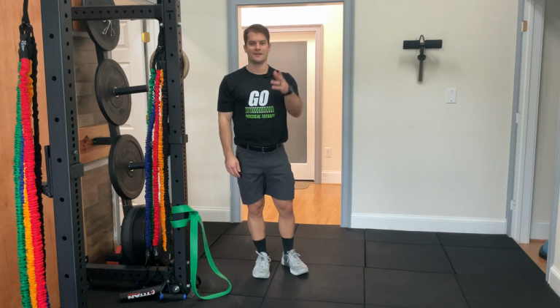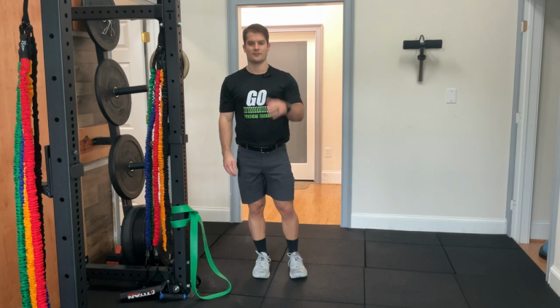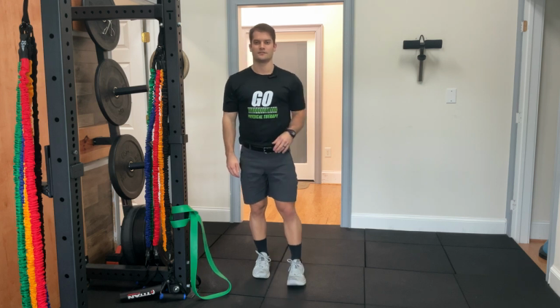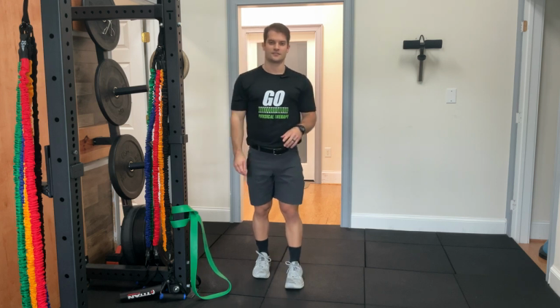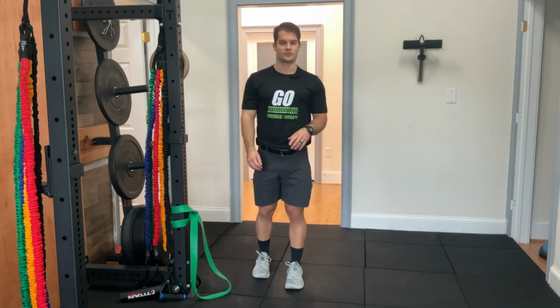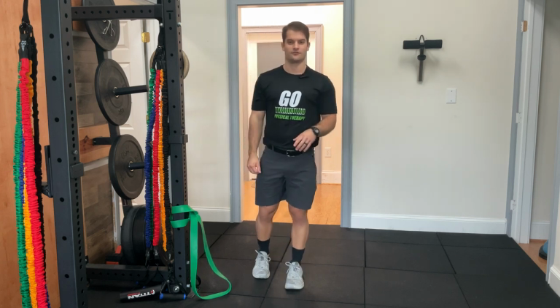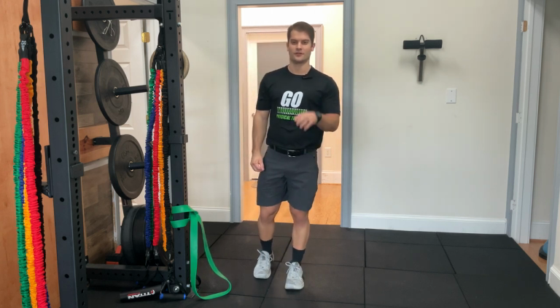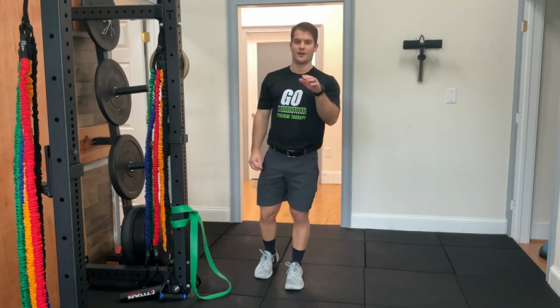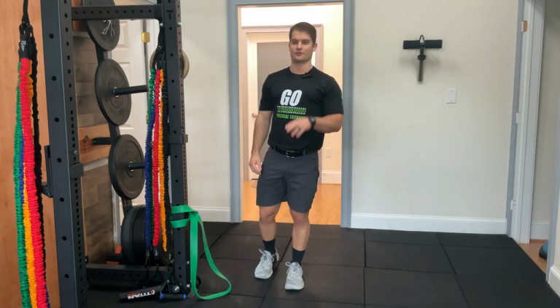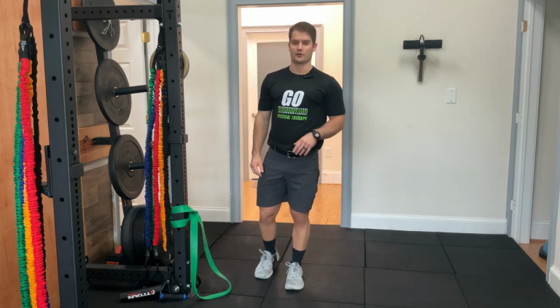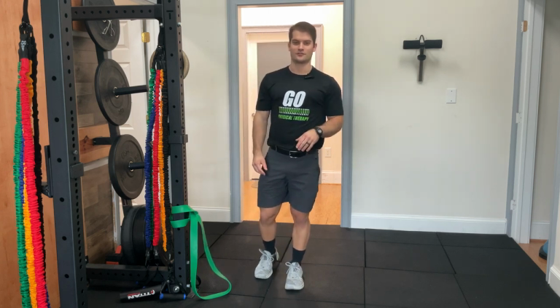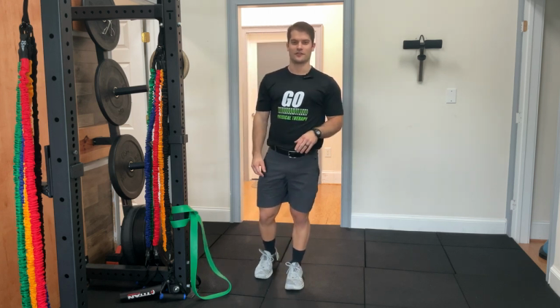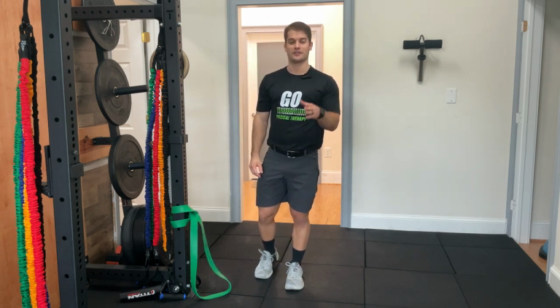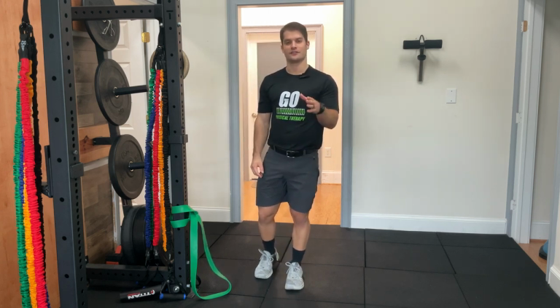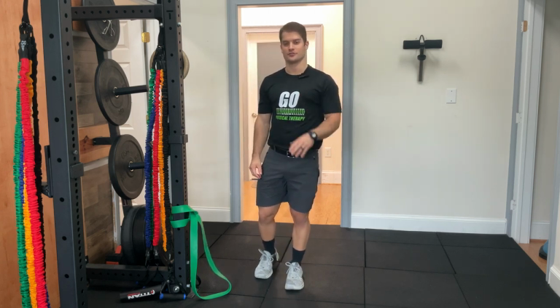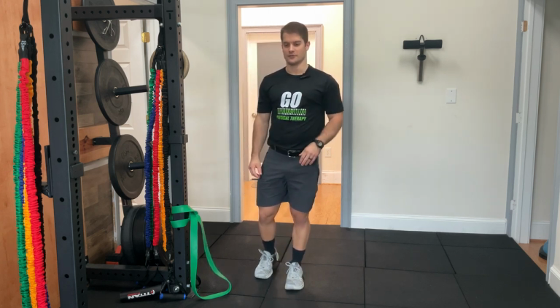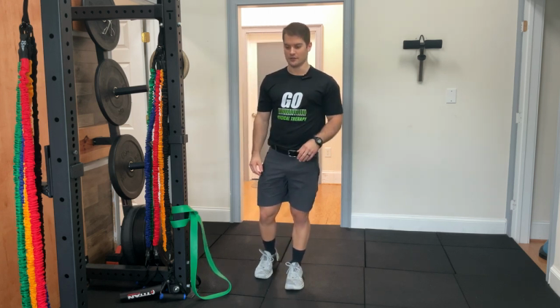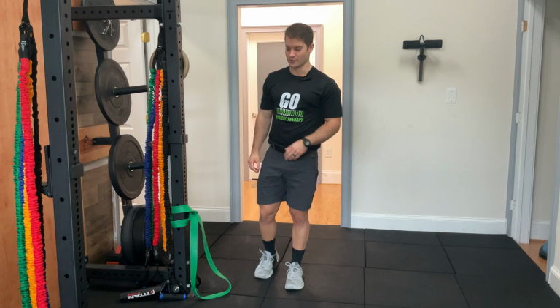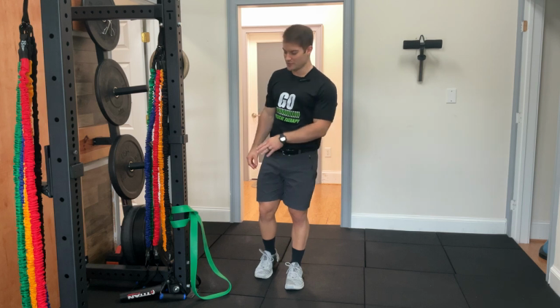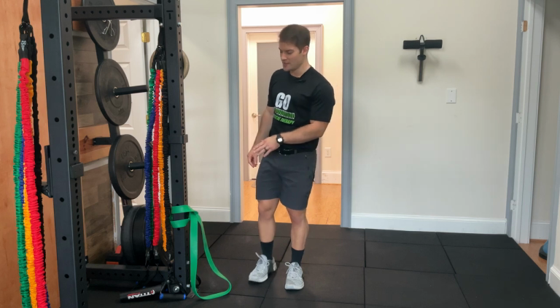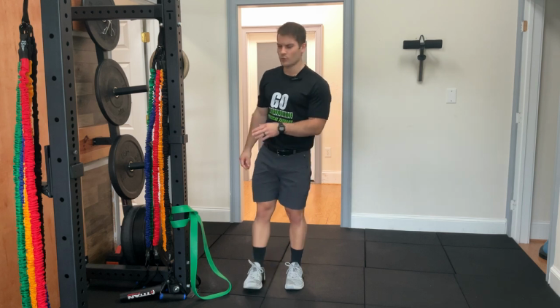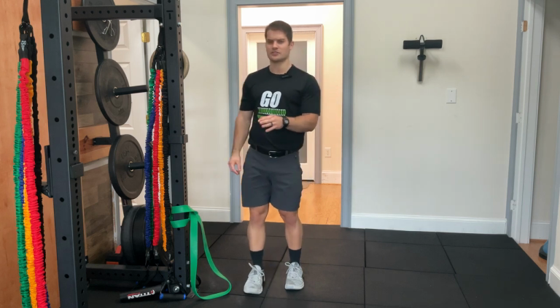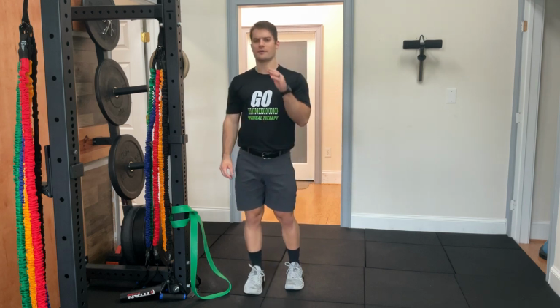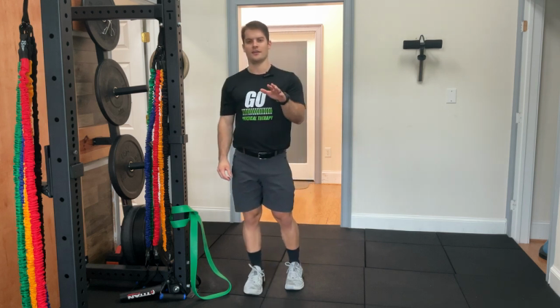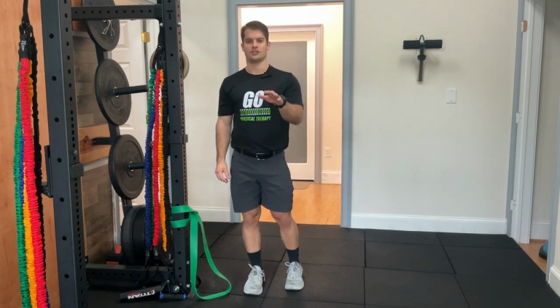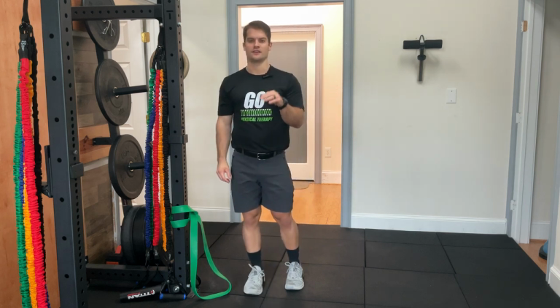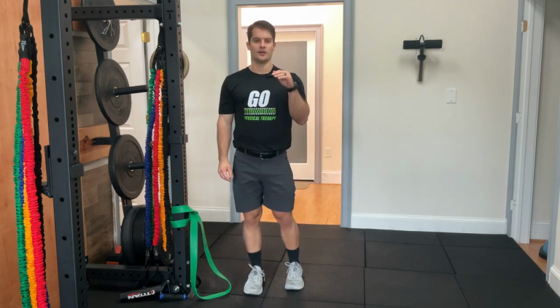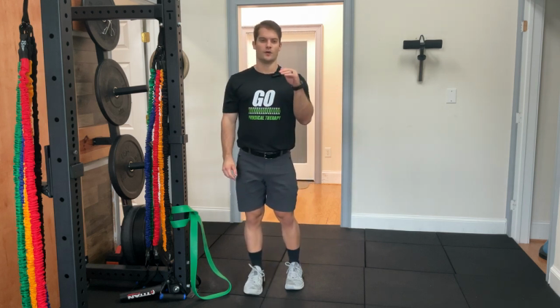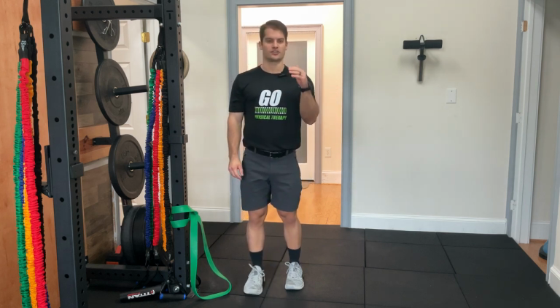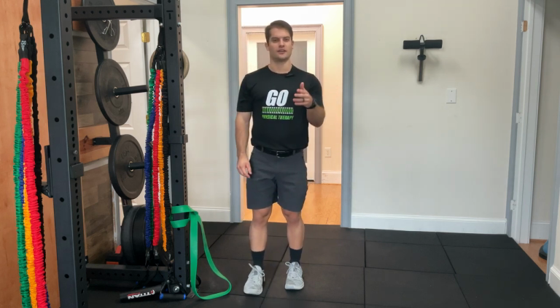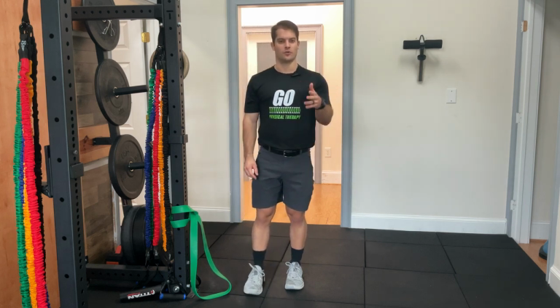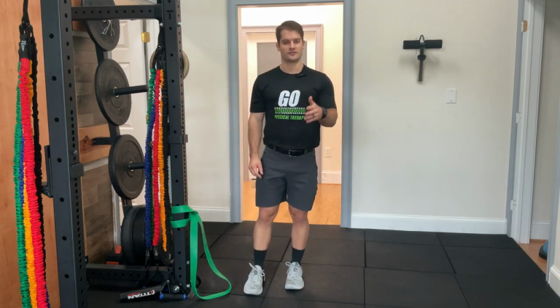Hey everyone, it's Dr. Ethan Foy with Ground Over Physical Therapy coming at you with your daily body armor. Today, we're going to be talking about the hip shift when standing up squats.